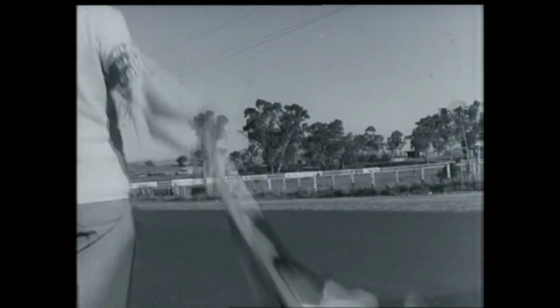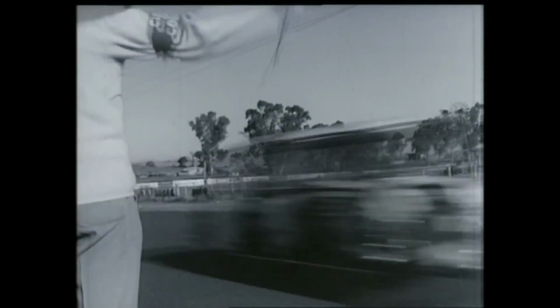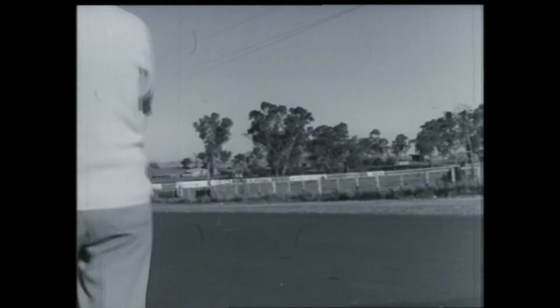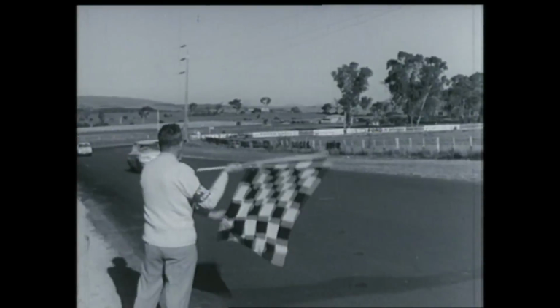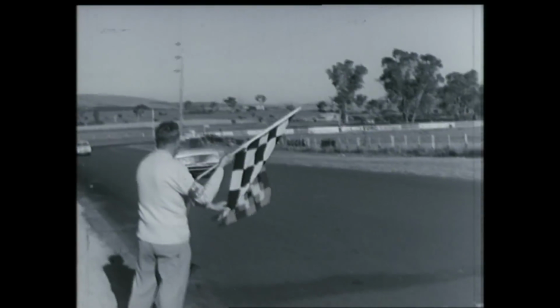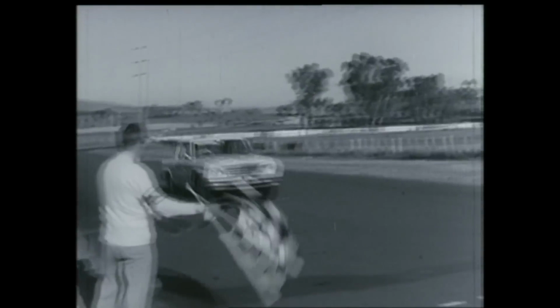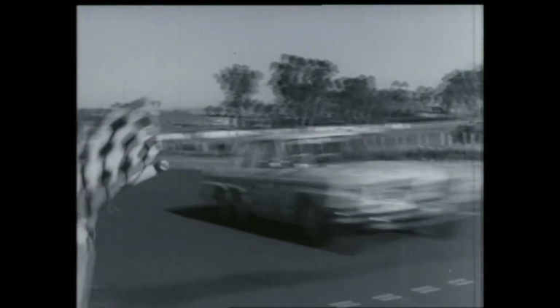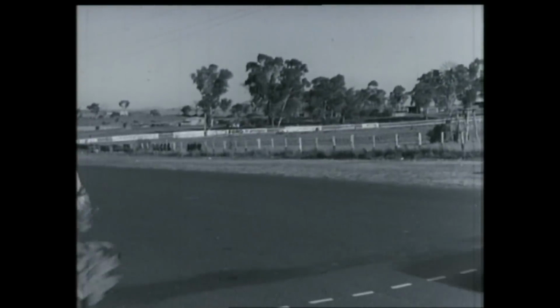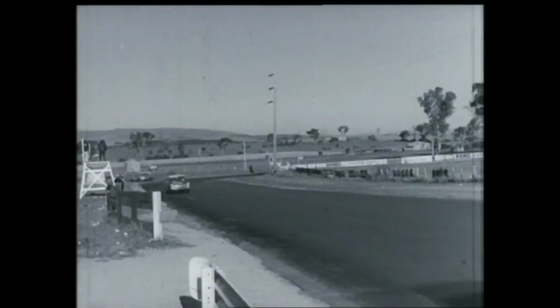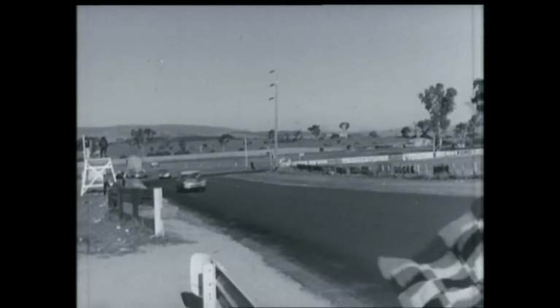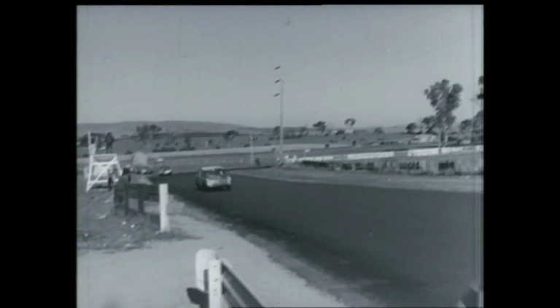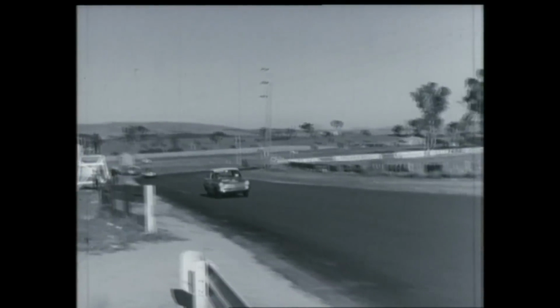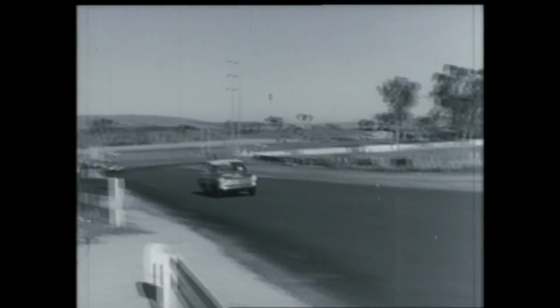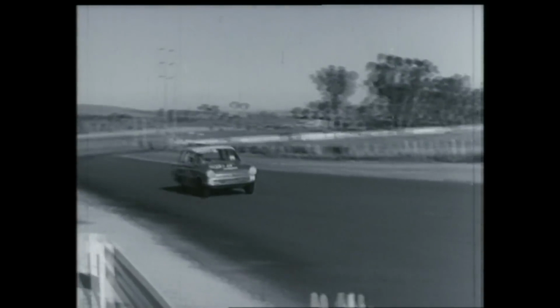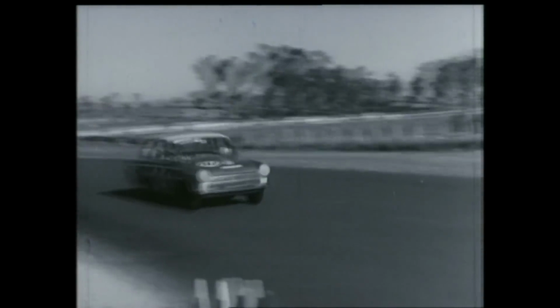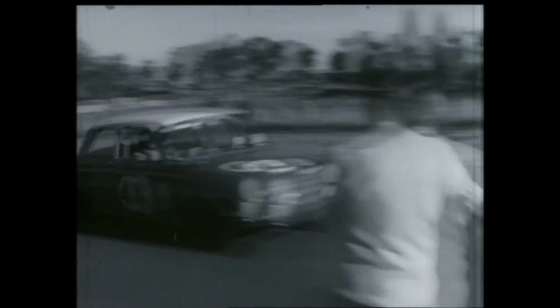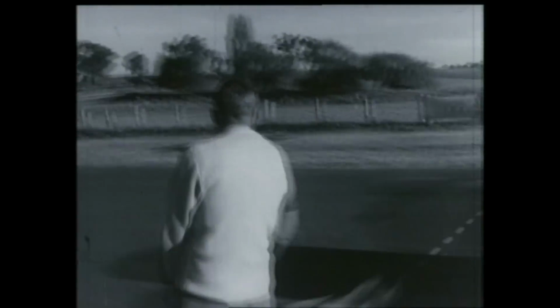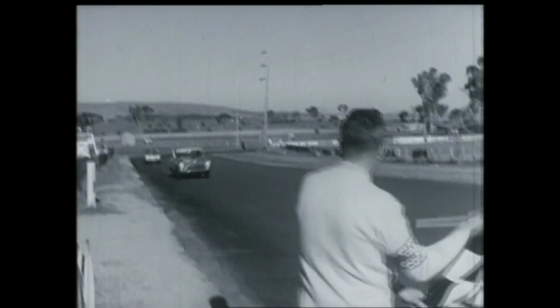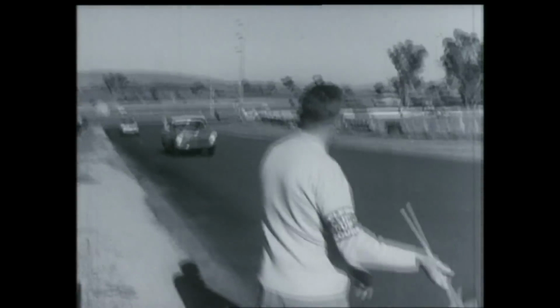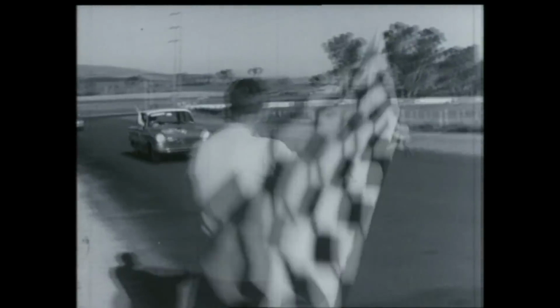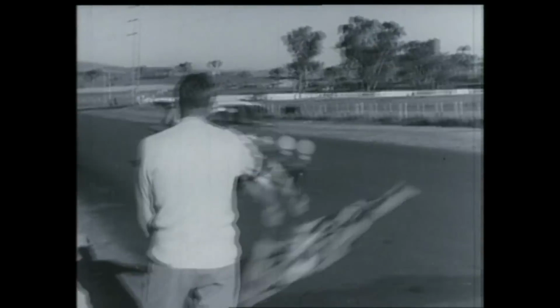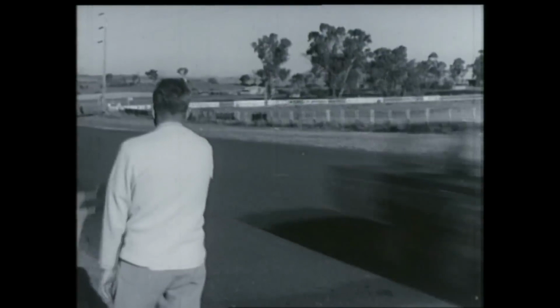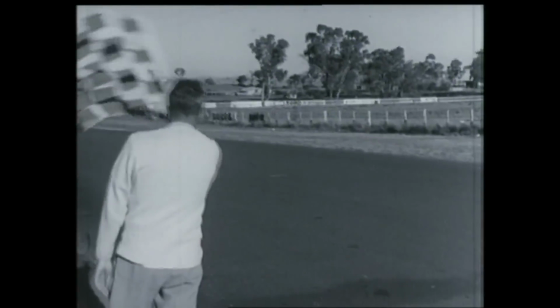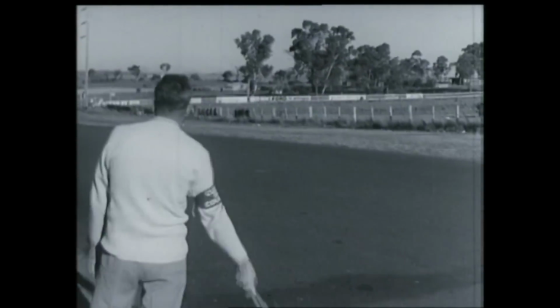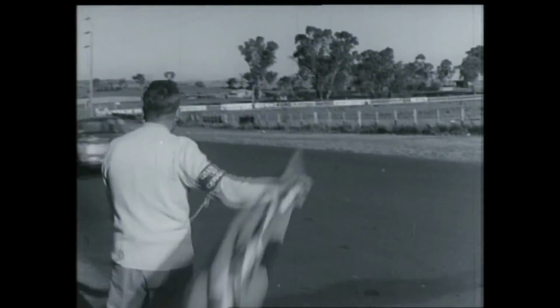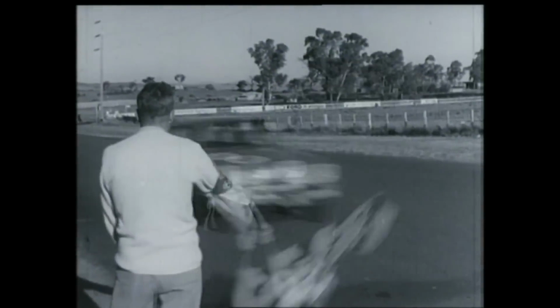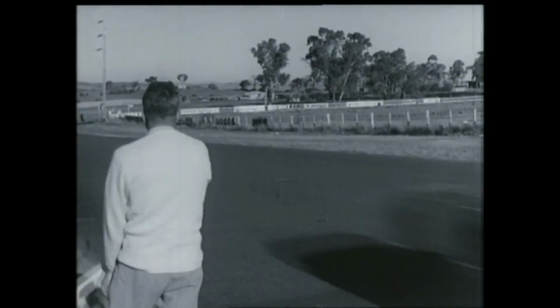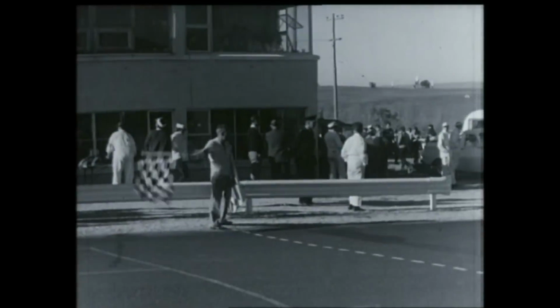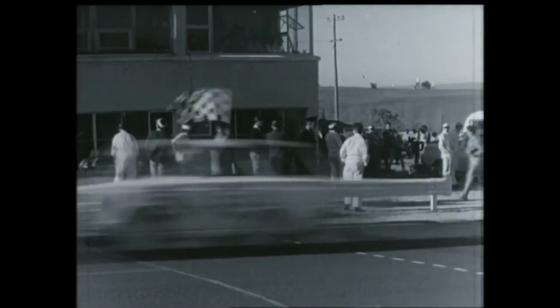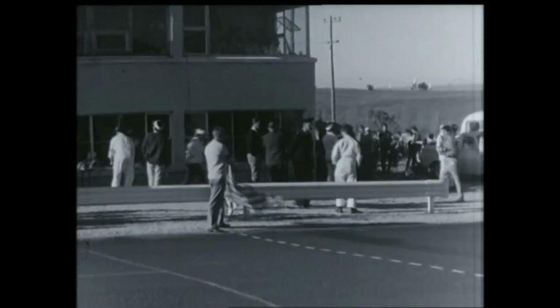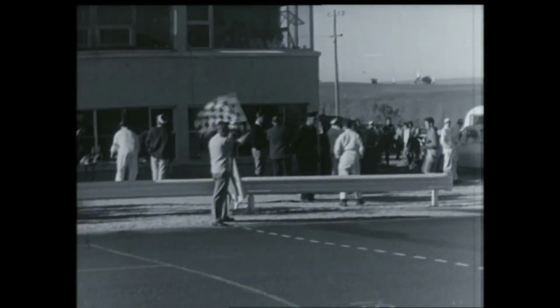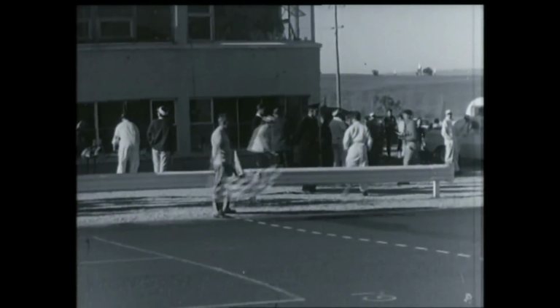42 finished out of 53. Outright: Seaton, McPhee, Foley. D Class: Cortina 1, 2, 3. C: Cooper S 1, 2, 3. B: Cortina 1, Toyota 2 and 3. A: Cortina 1, 2, 3.